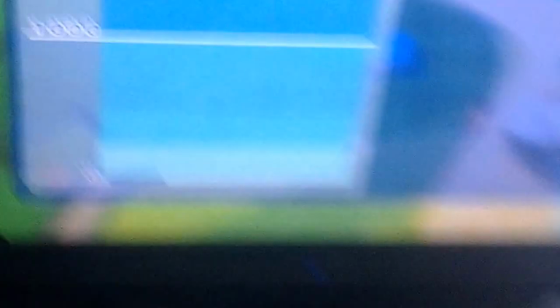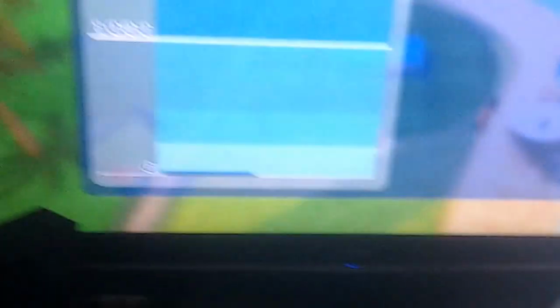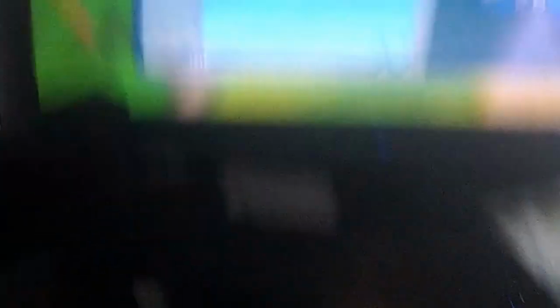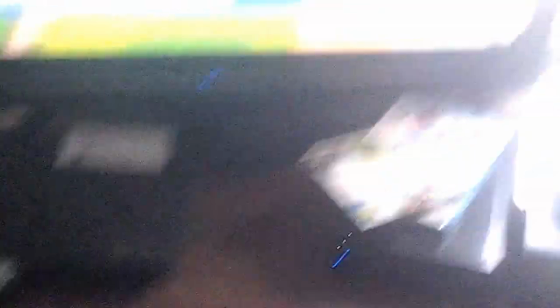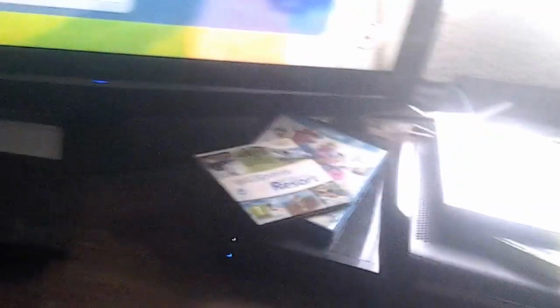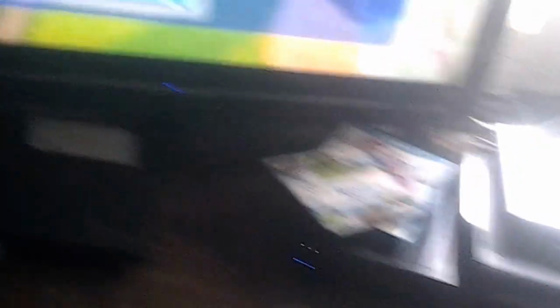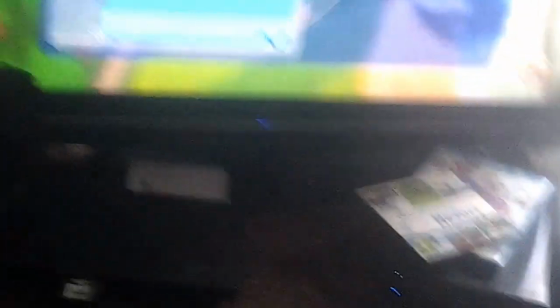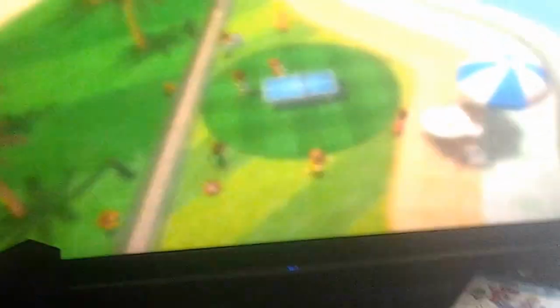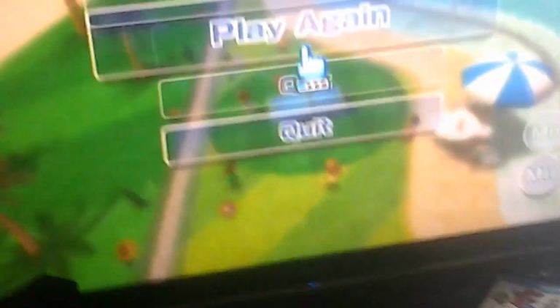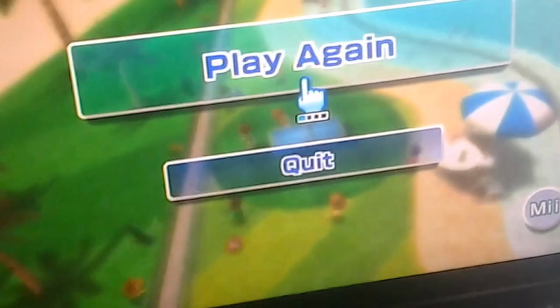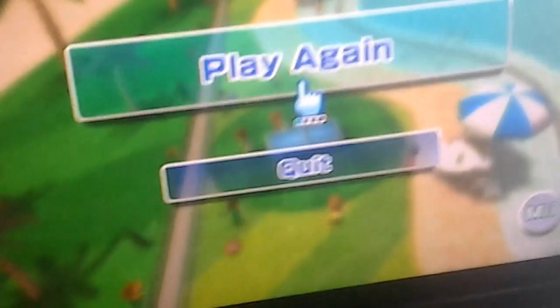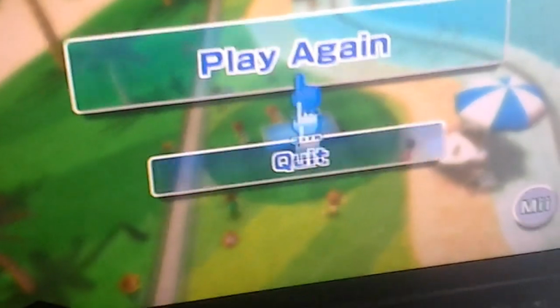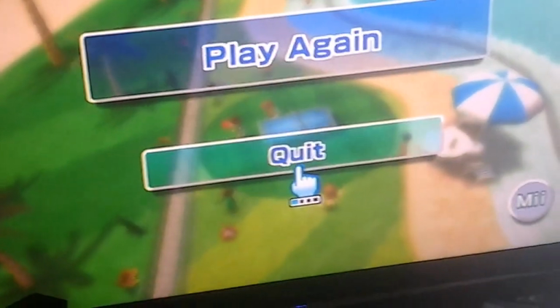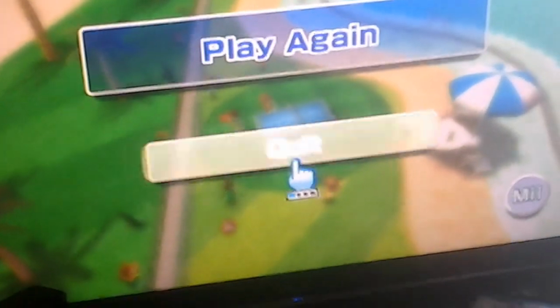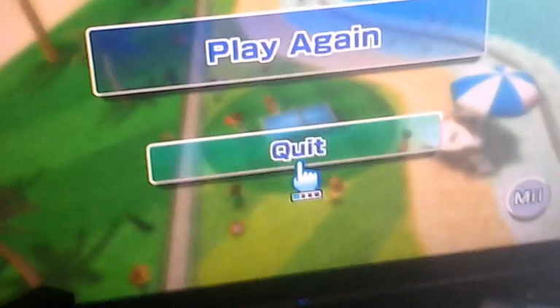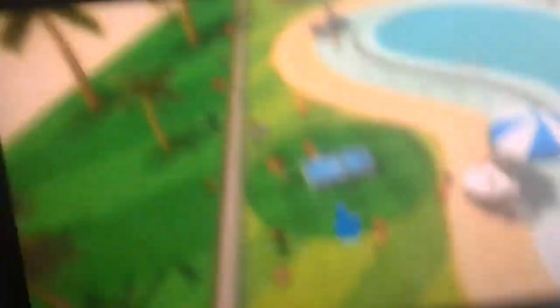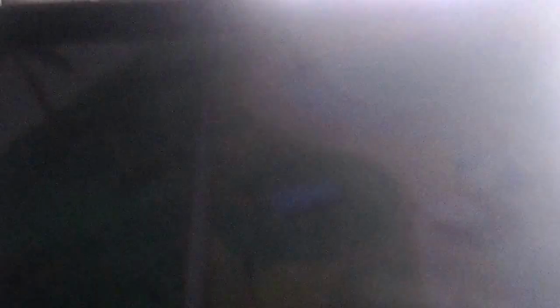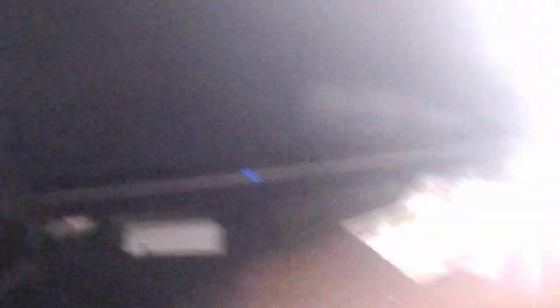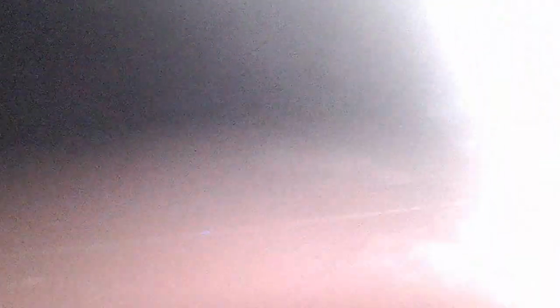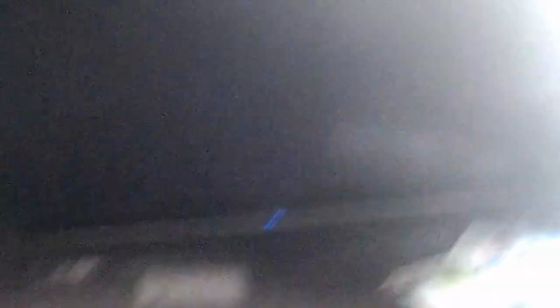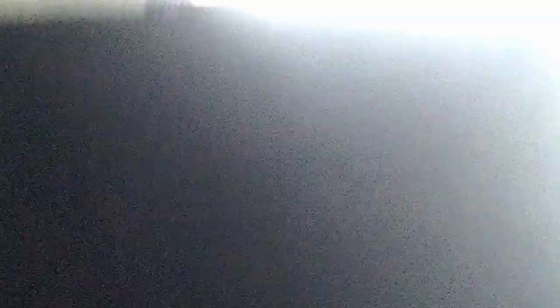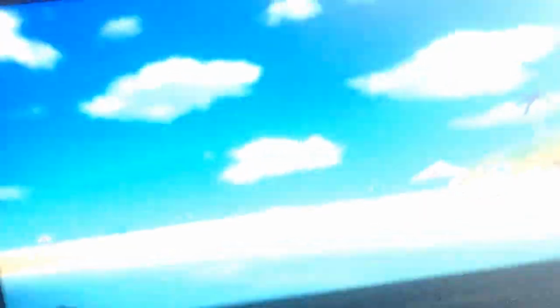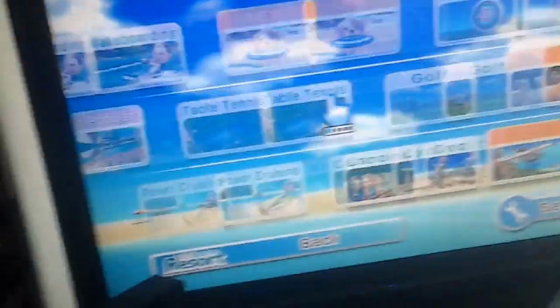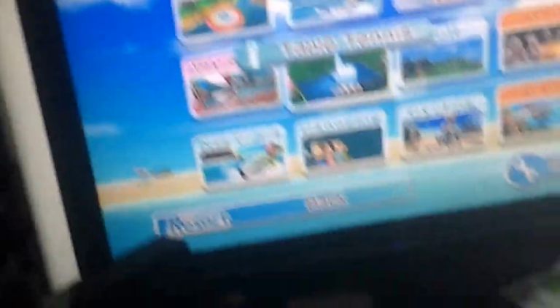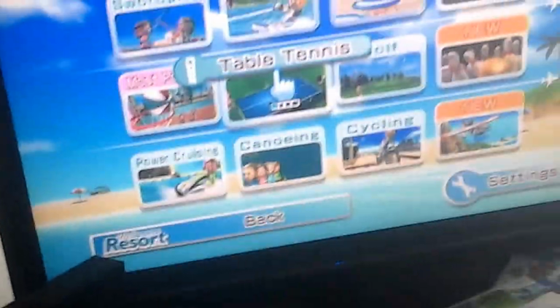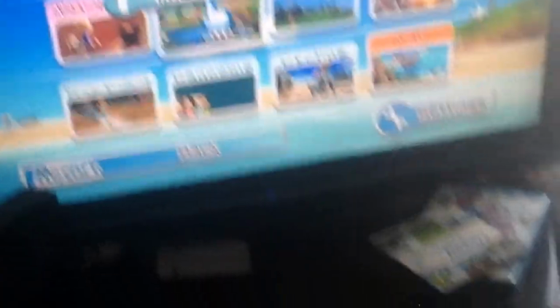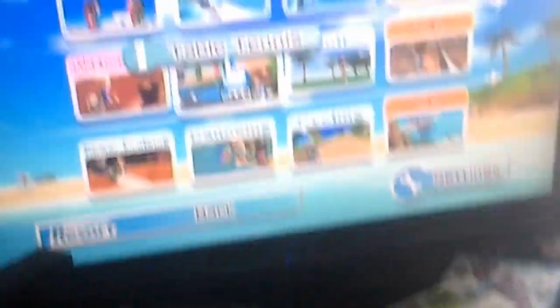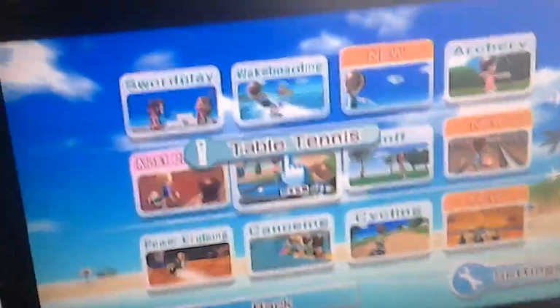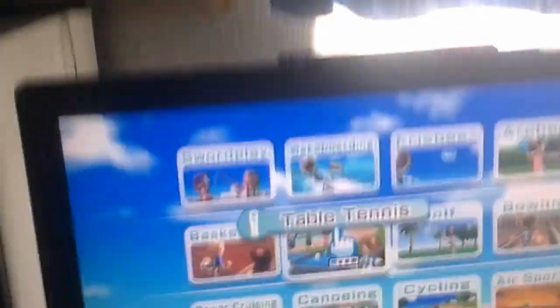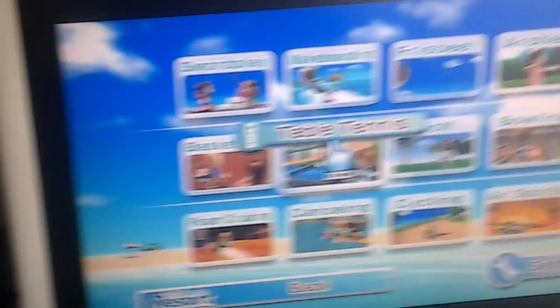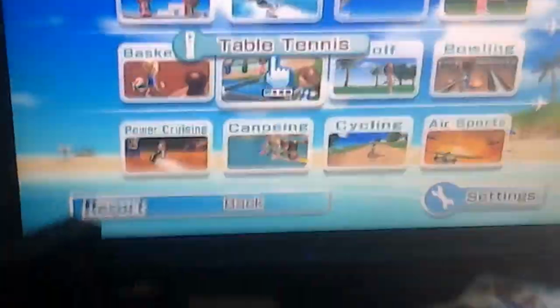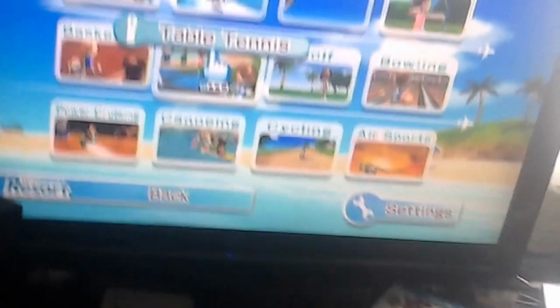Oh god, my hands are sweating. Hit it by 75, just quick. Playing again.